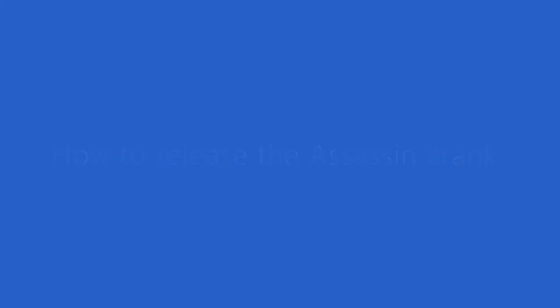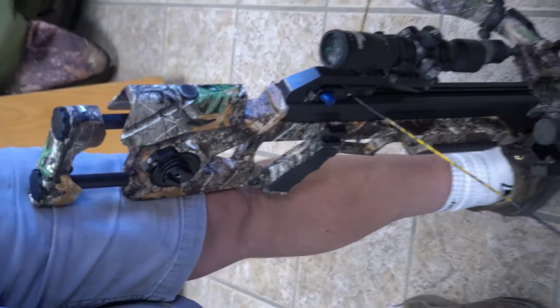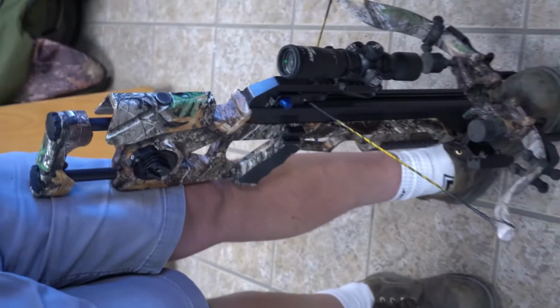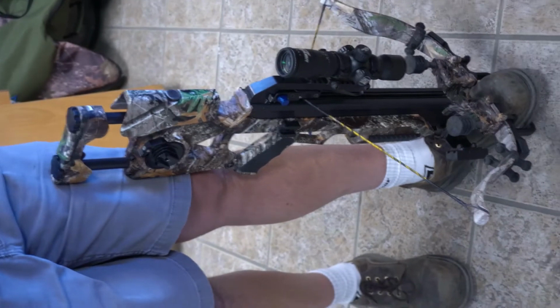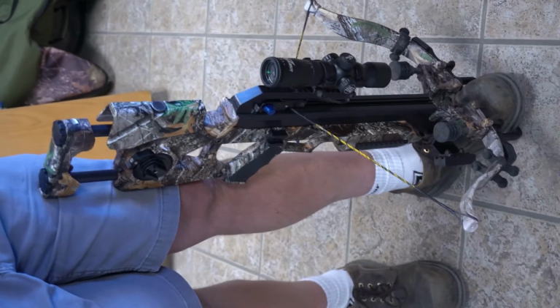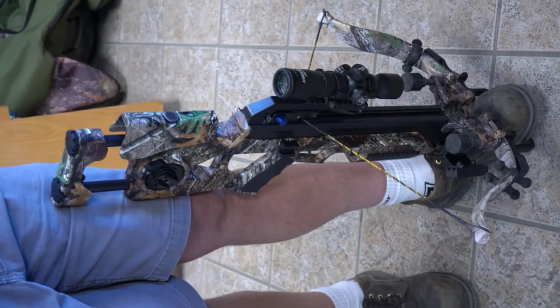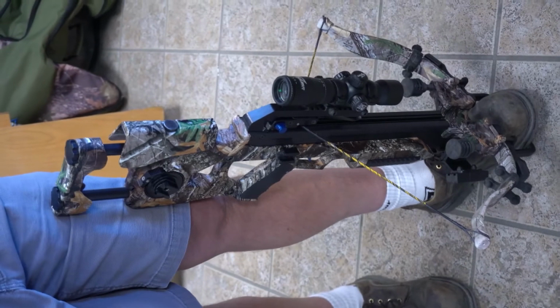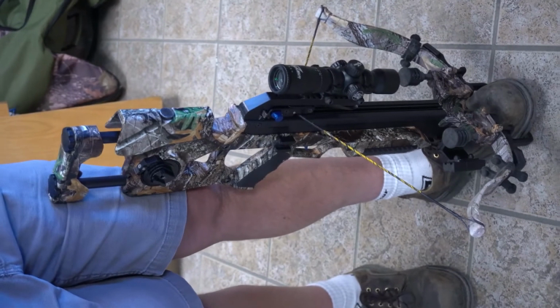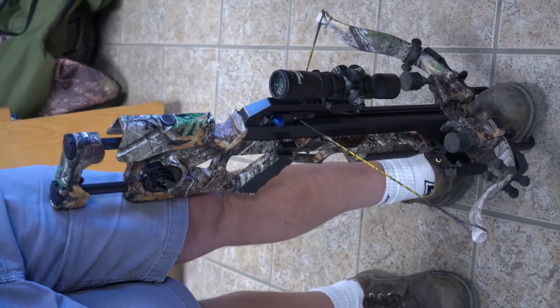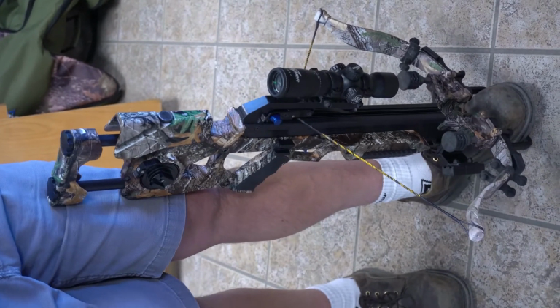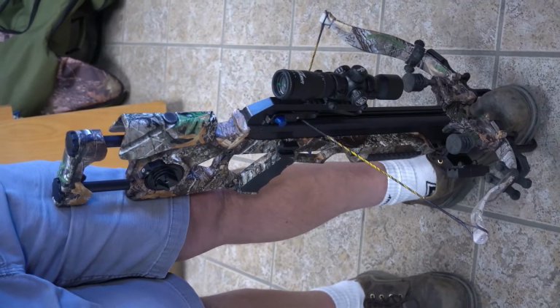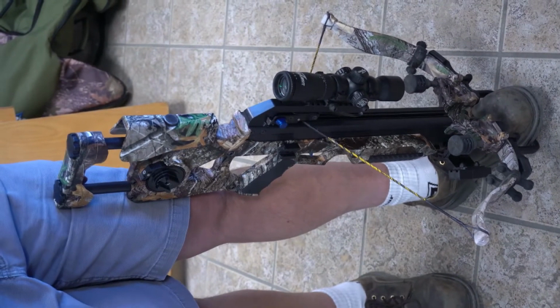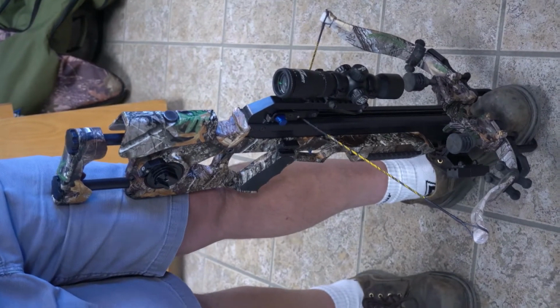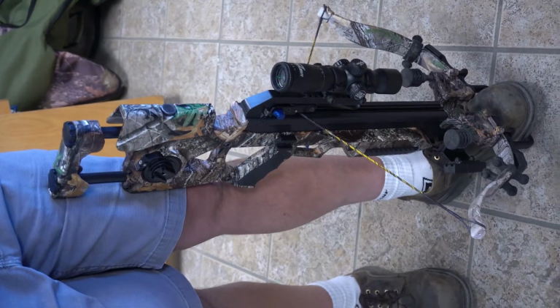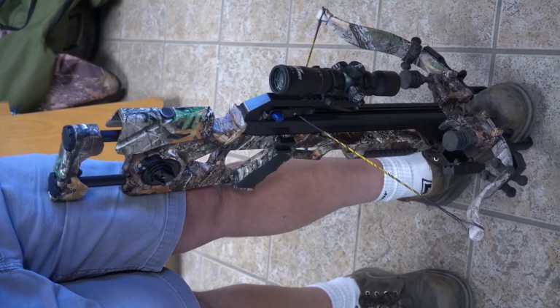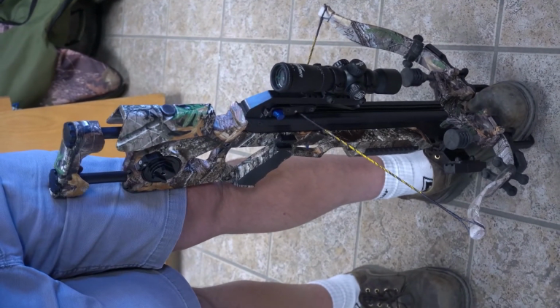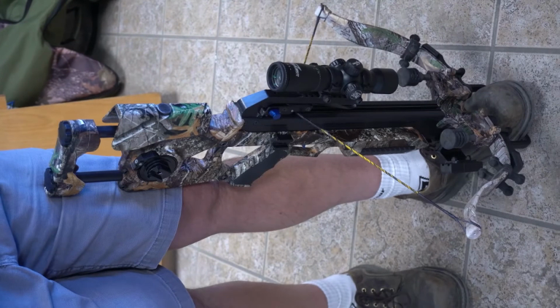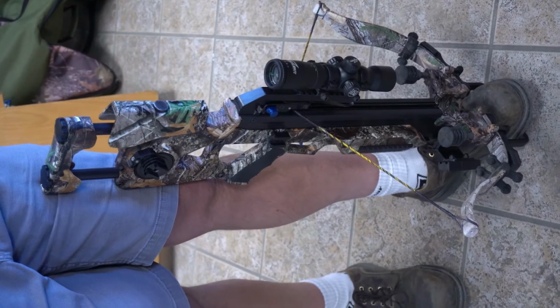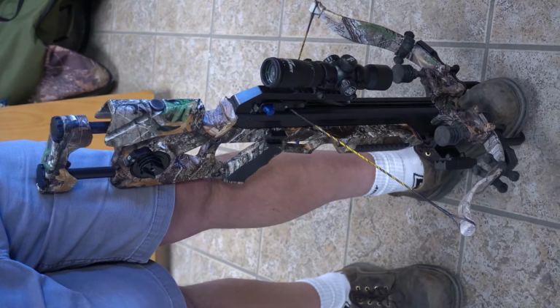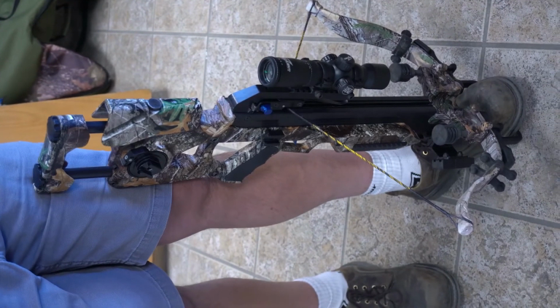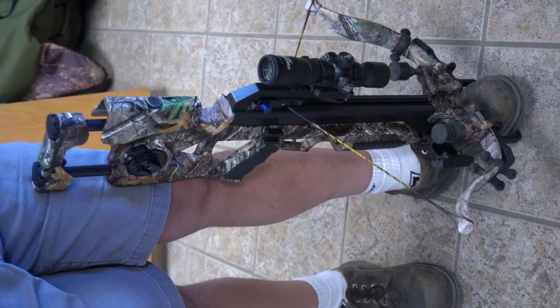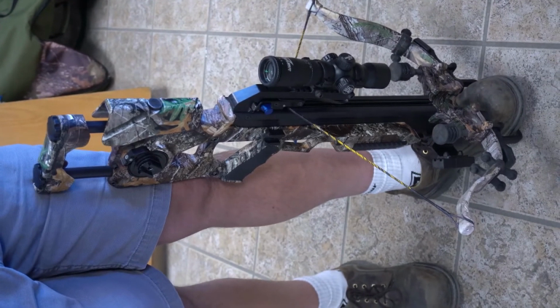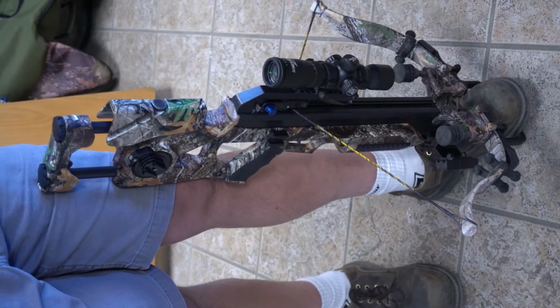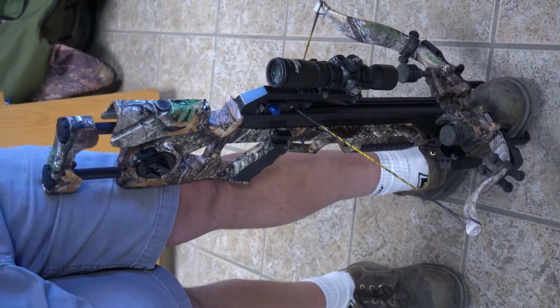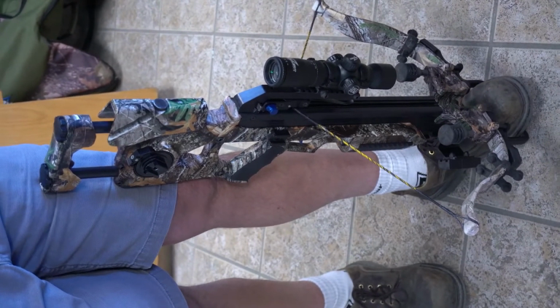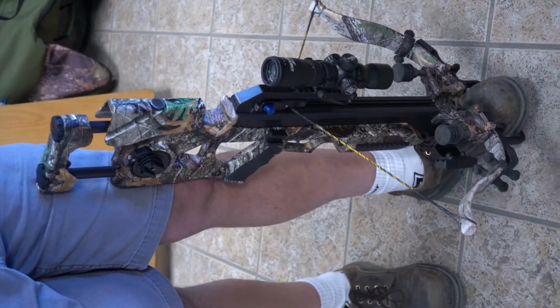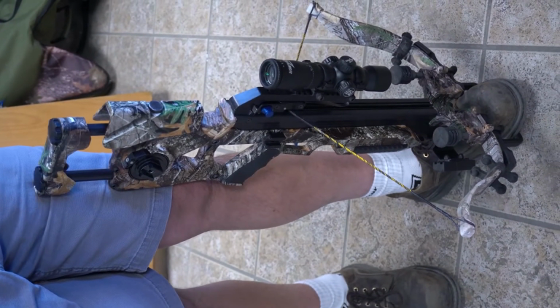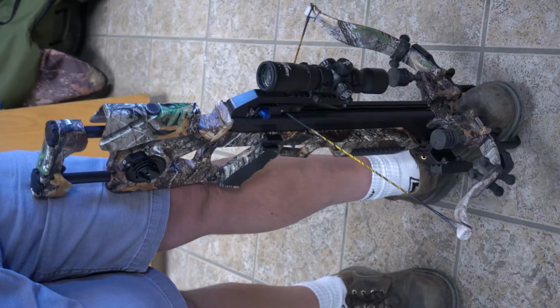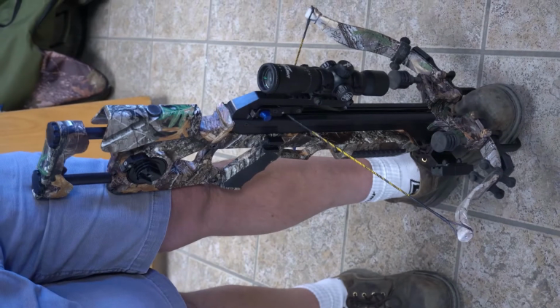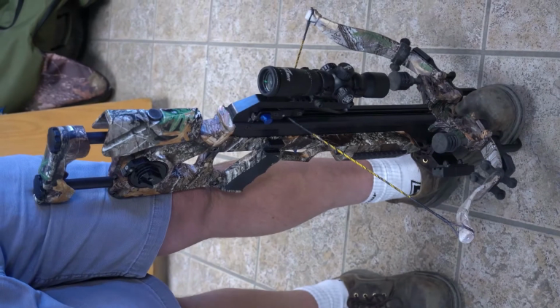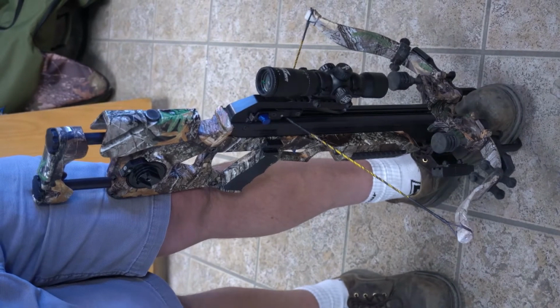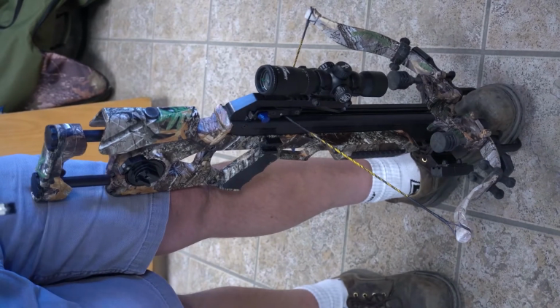So if you find yourself at the end of a hunt, you haven't shot your bow, you've taken the arrow out, and now you're trying to de-cock your bow and you're having trouble de-cocking it. Most likely what's happened is you've over-cranked the bow when you cocked it.